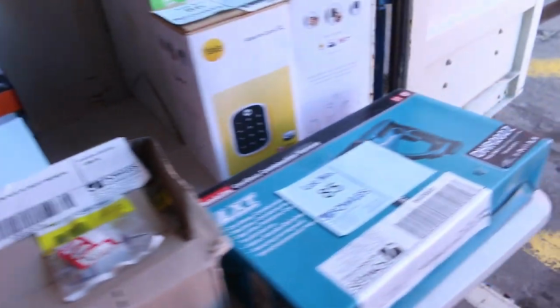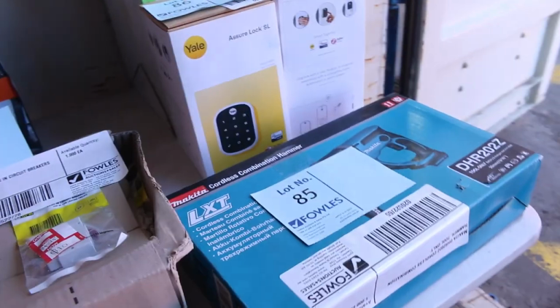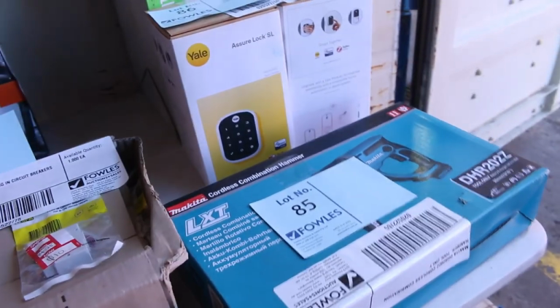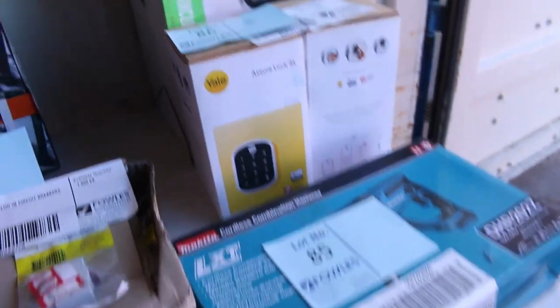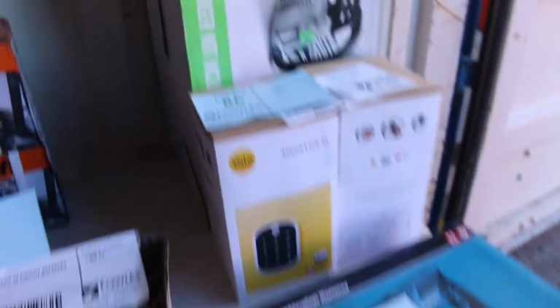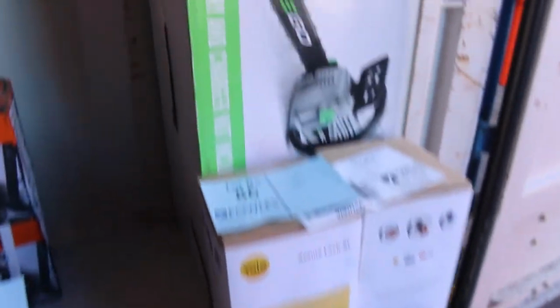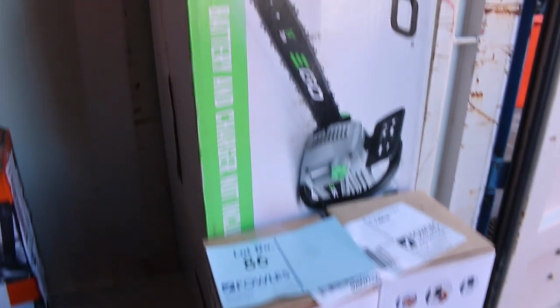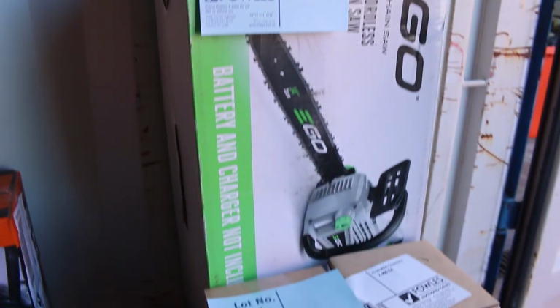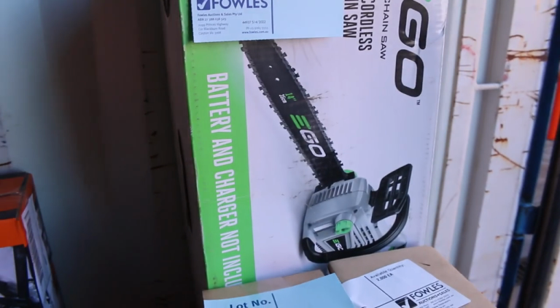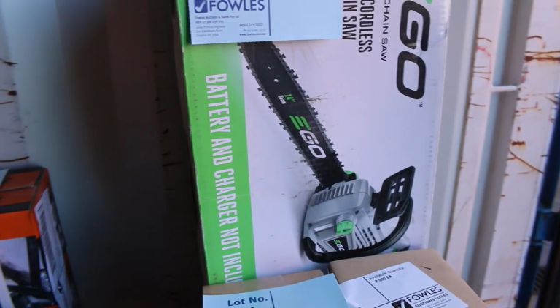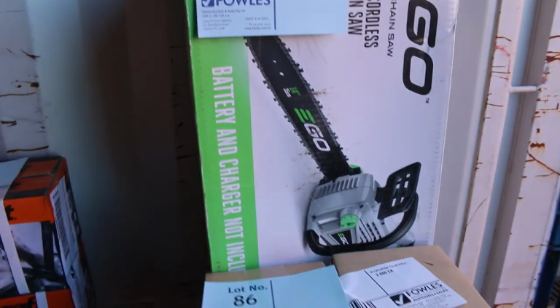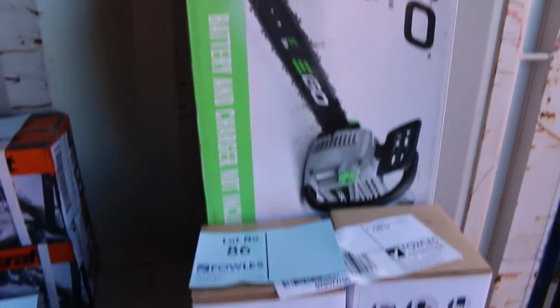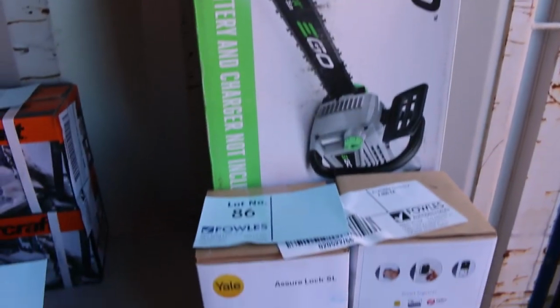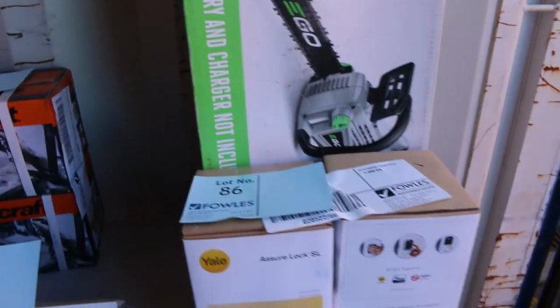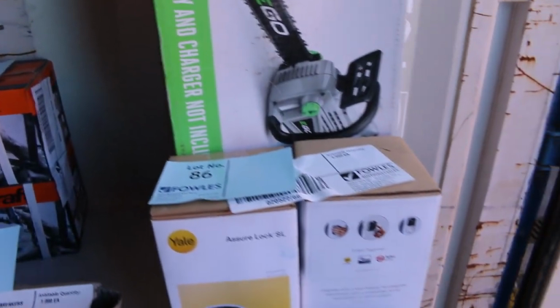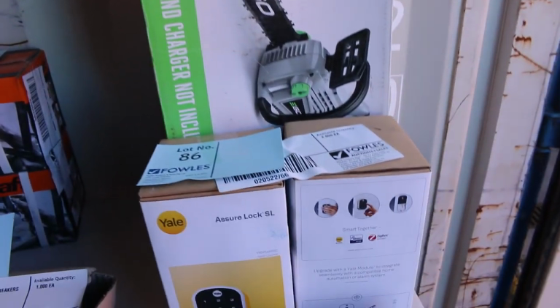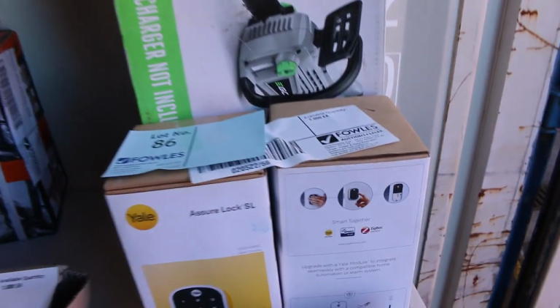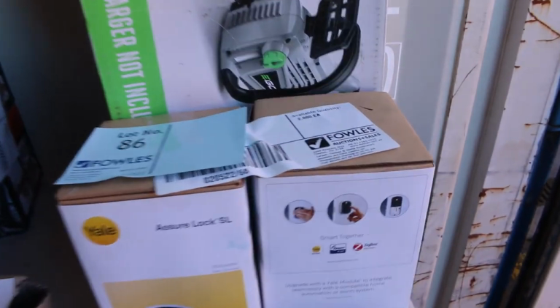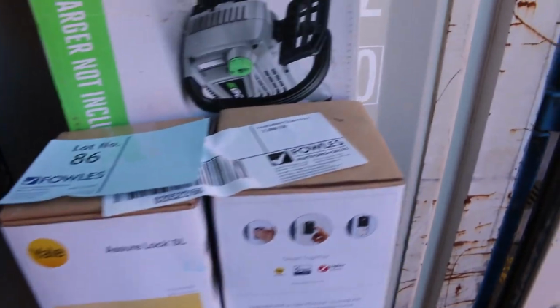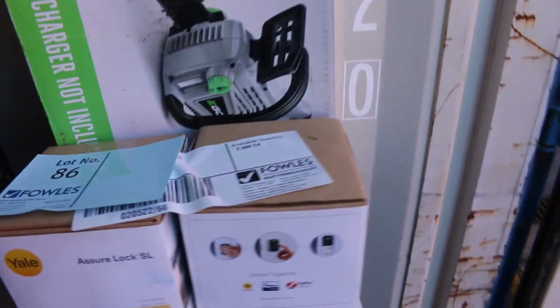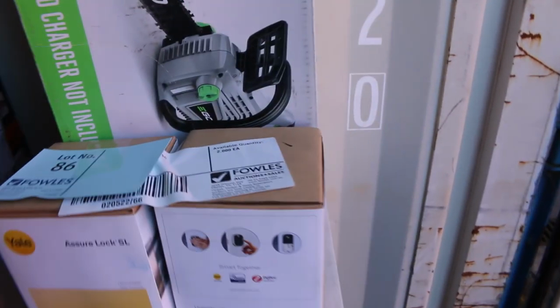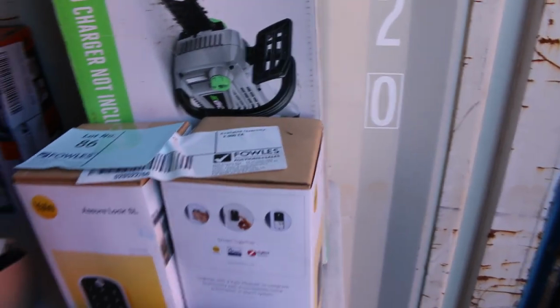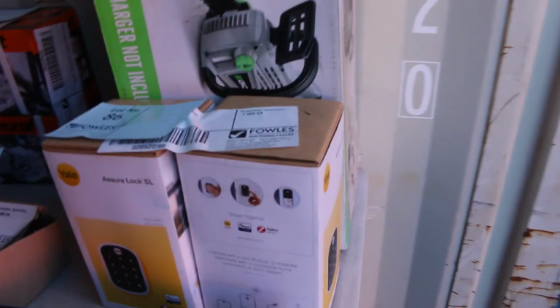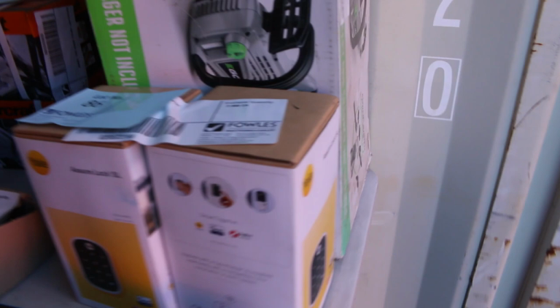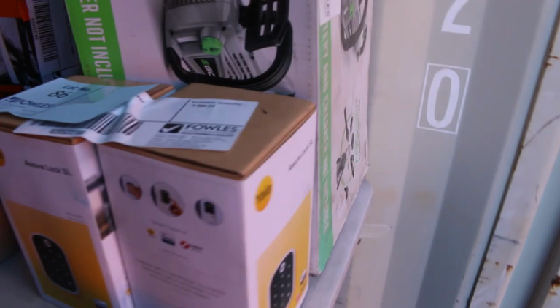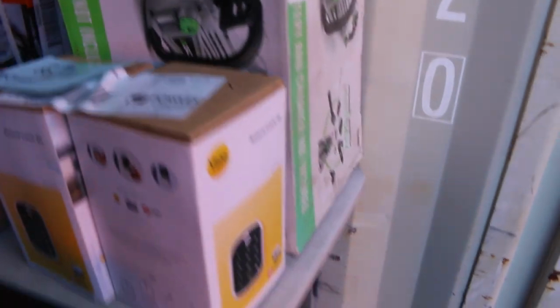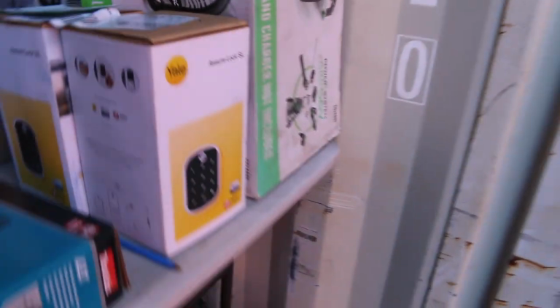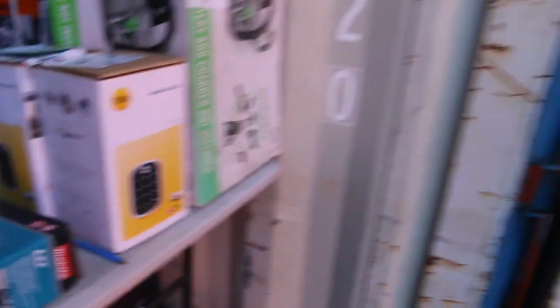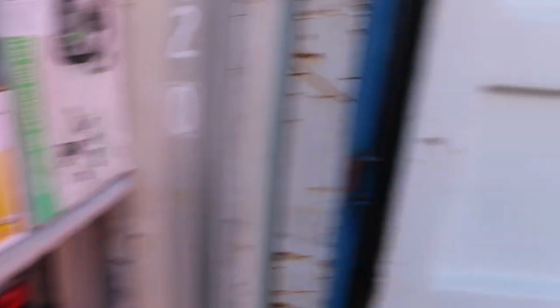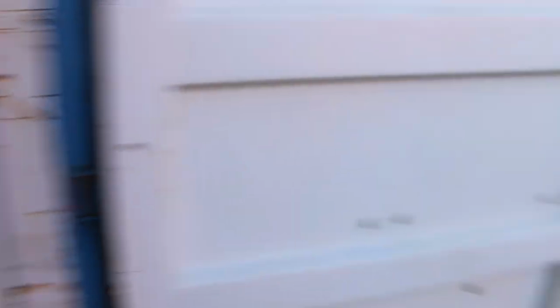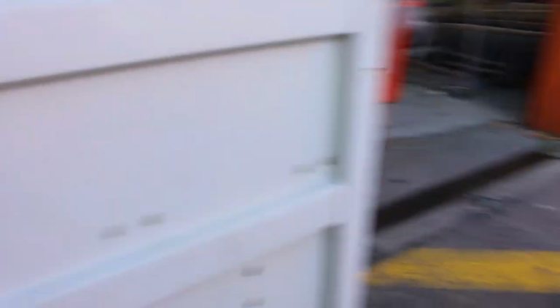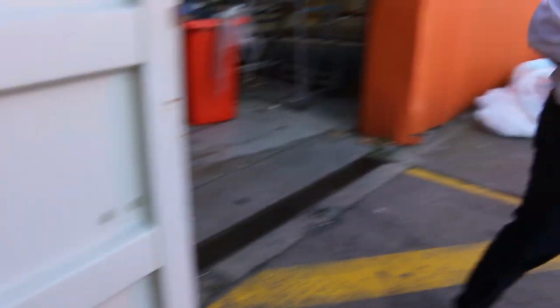There's a chainsaw there on the end, combination deadbolts, all sorts of bits and pieces. All in all we've got about 800 lots tomorrow, so it is a really big one.